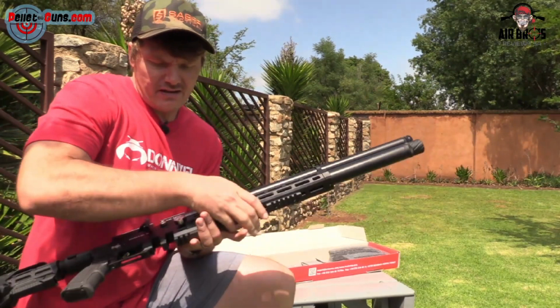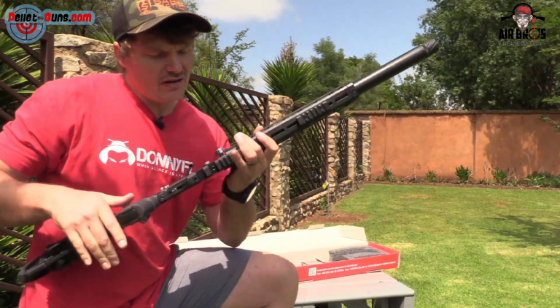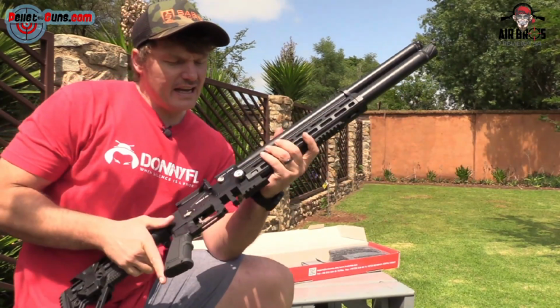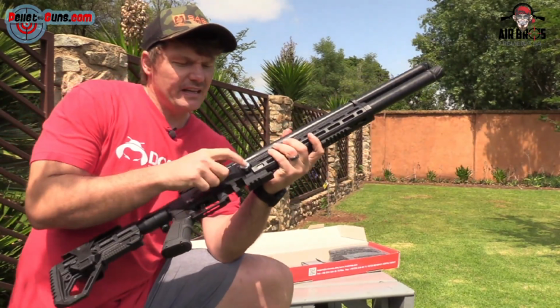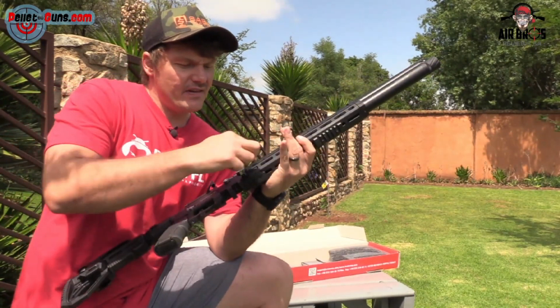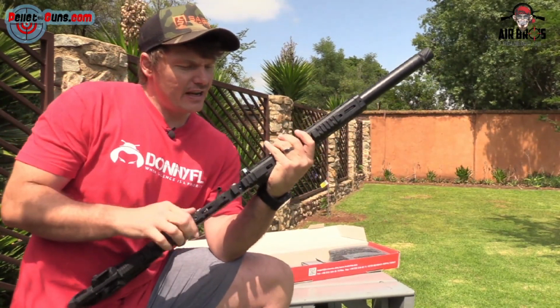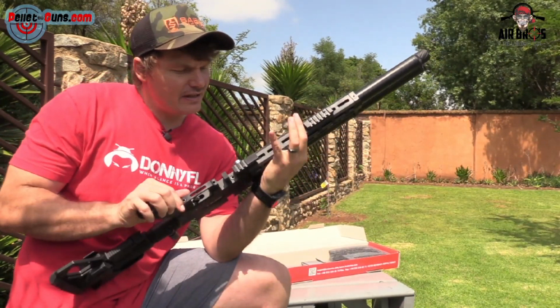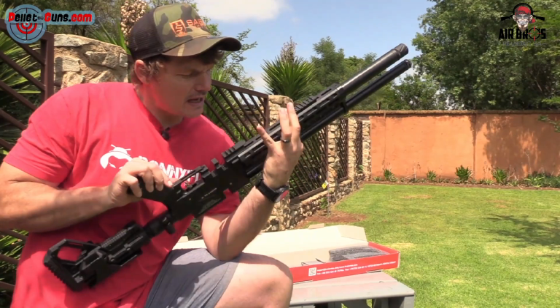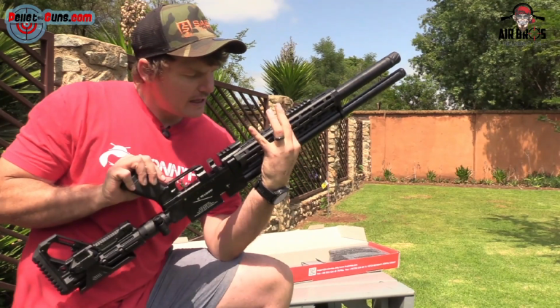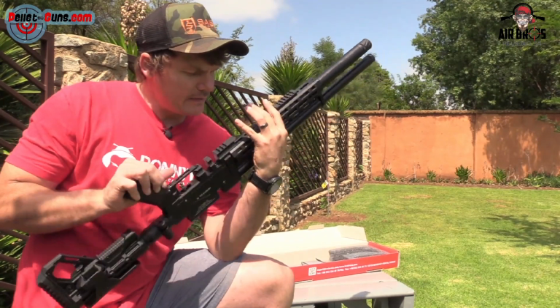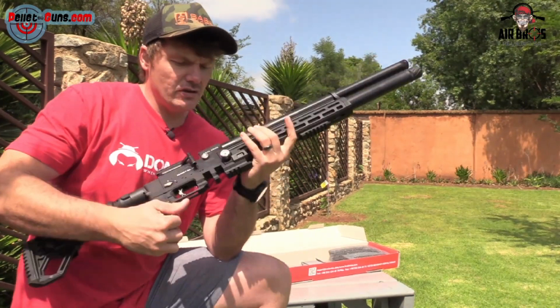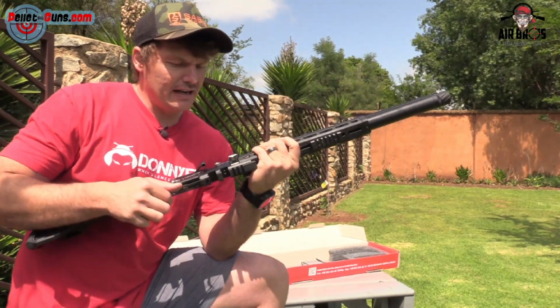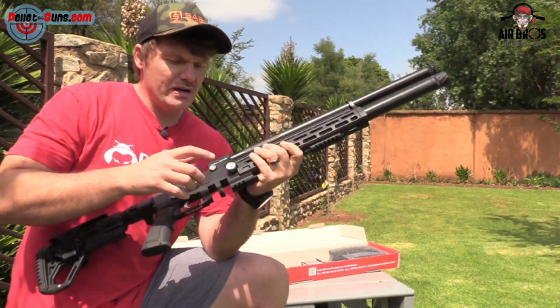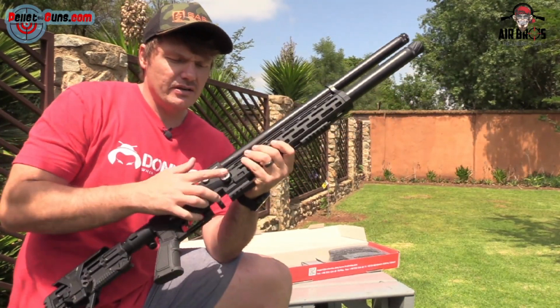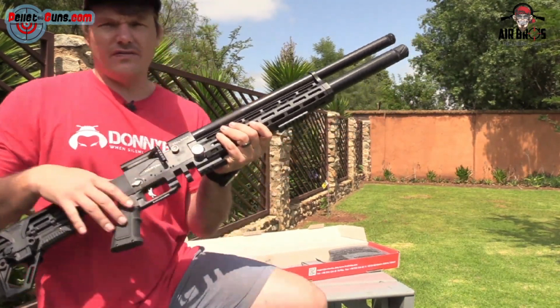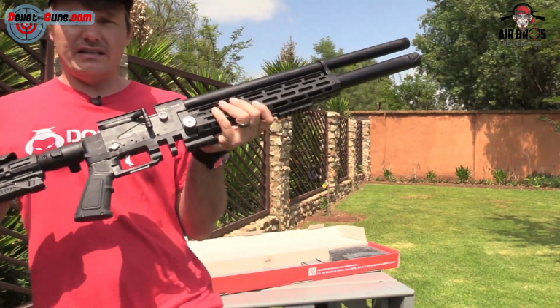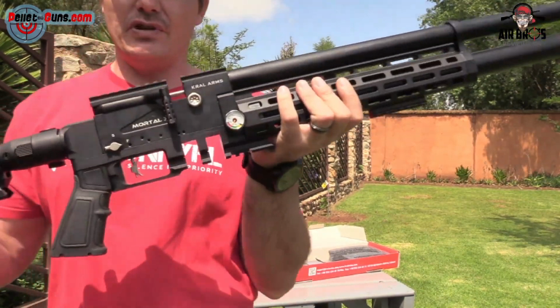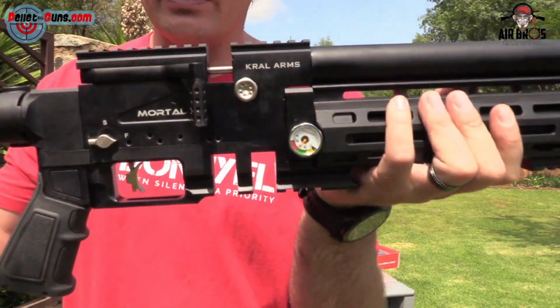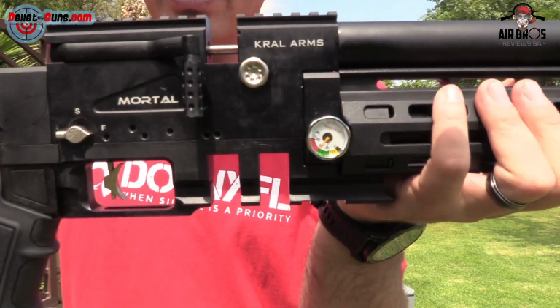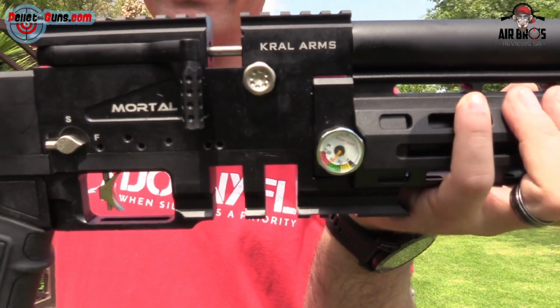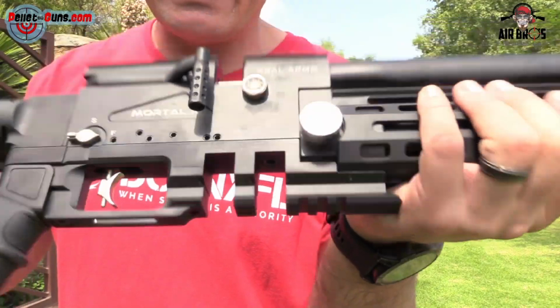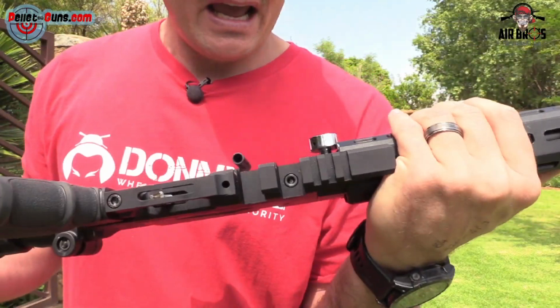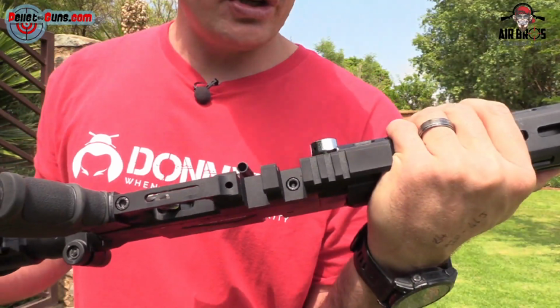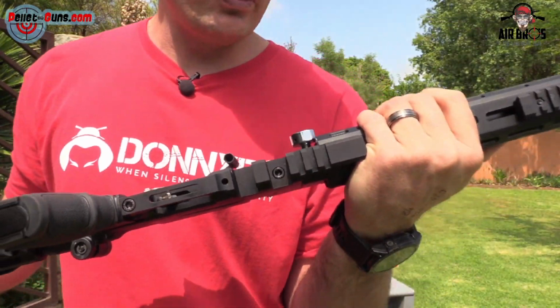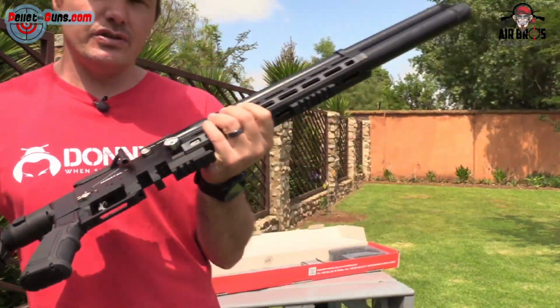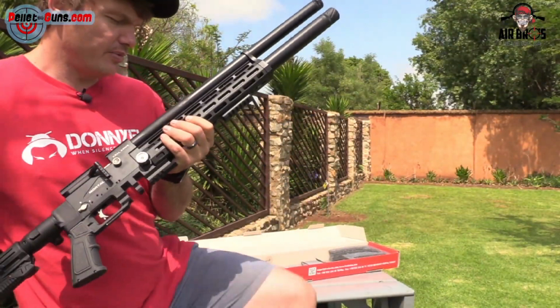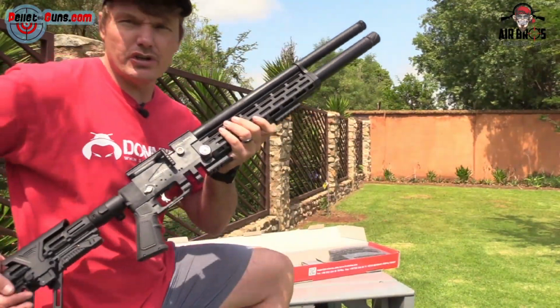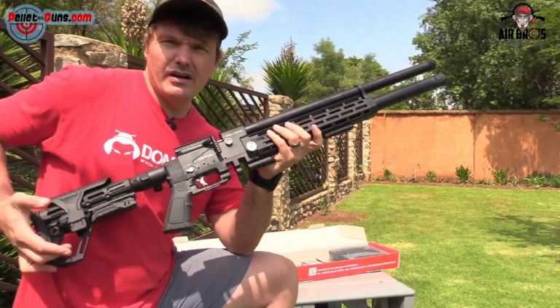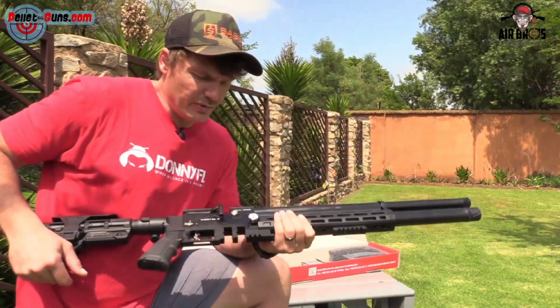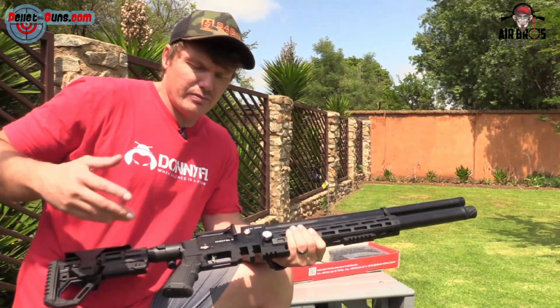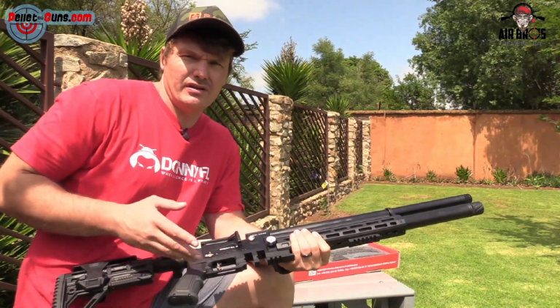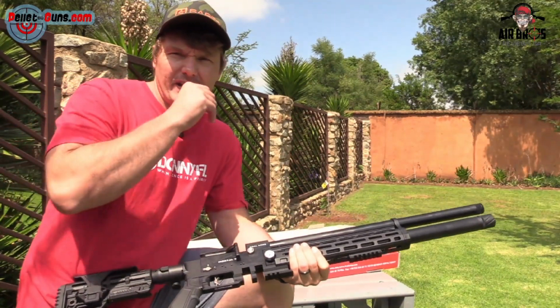If you have a look at it here, it doesn't have a regulator on the inside — this is the non-regulated one. So this fills up to 200 bar, and you shoot it all the way down to 100 bar. Don't shoot it below 100 bar, because you might hurt the main valve.